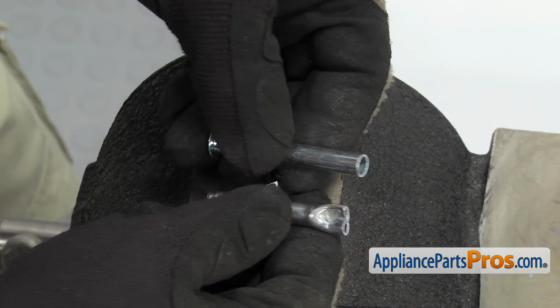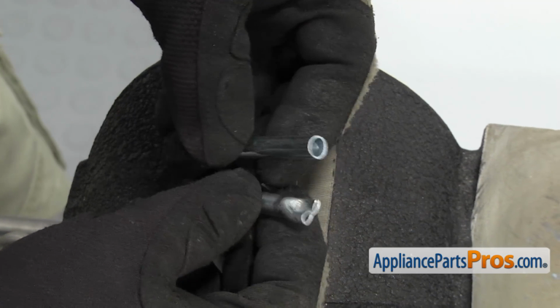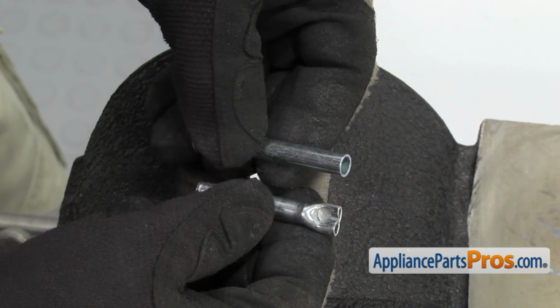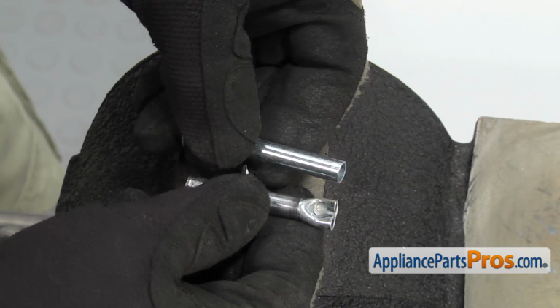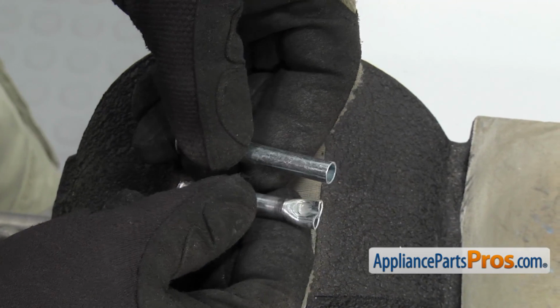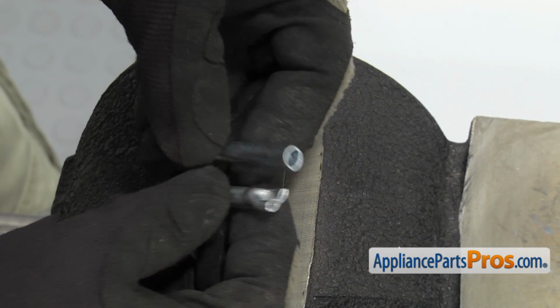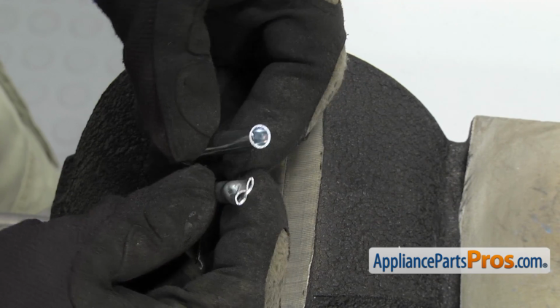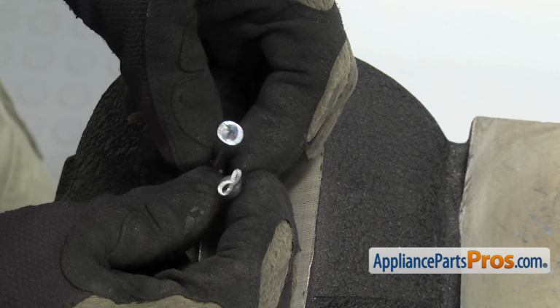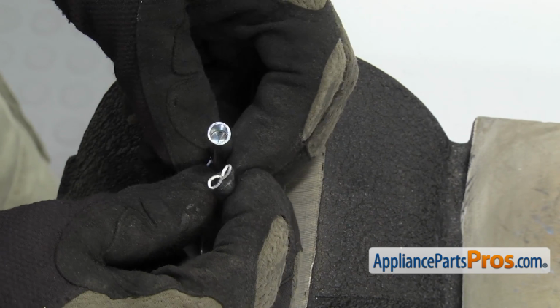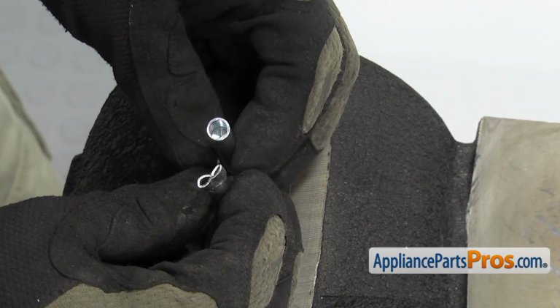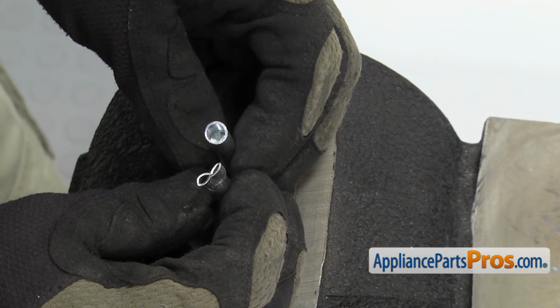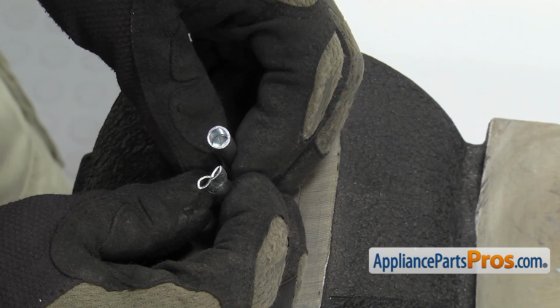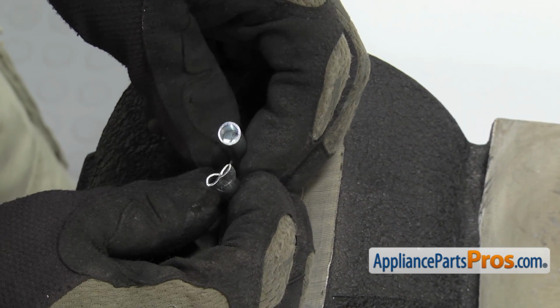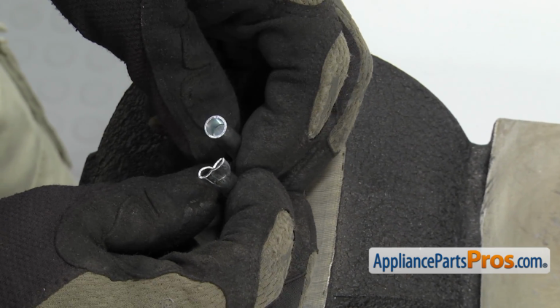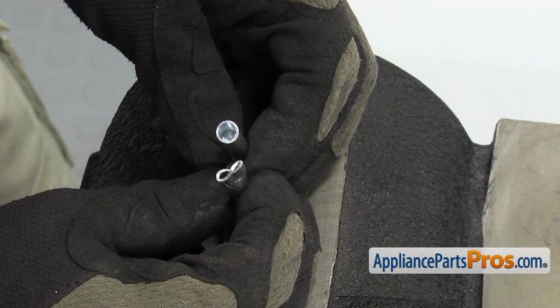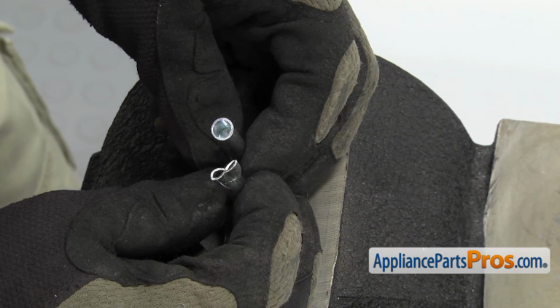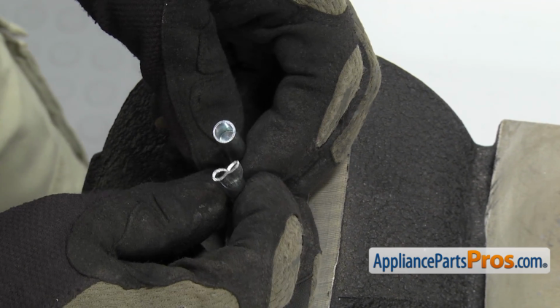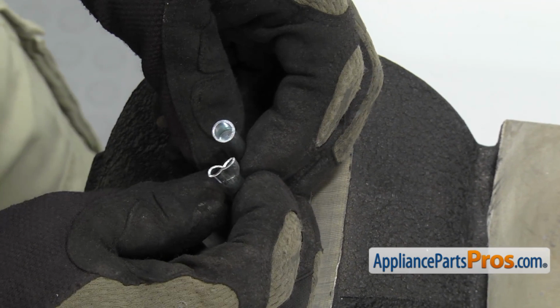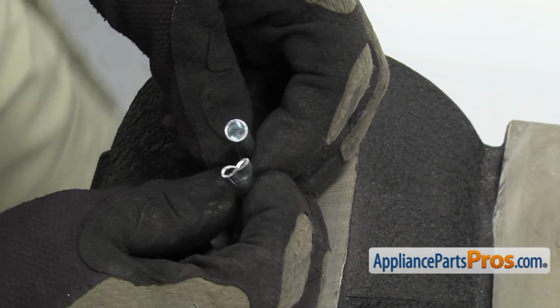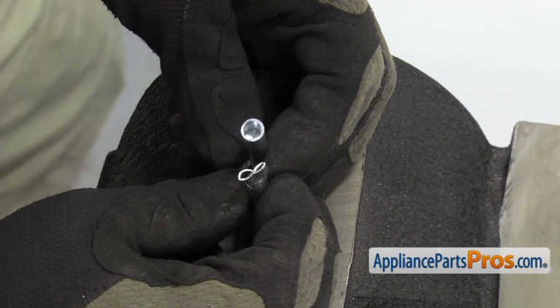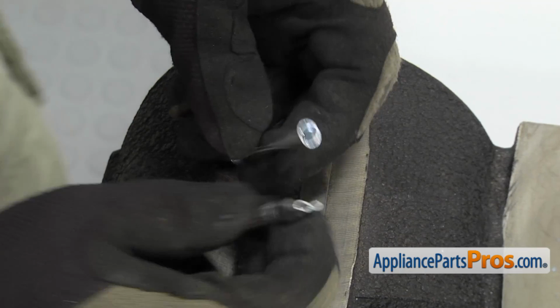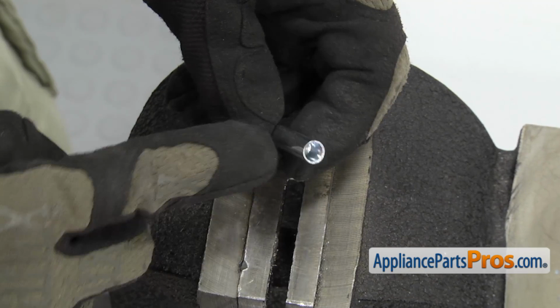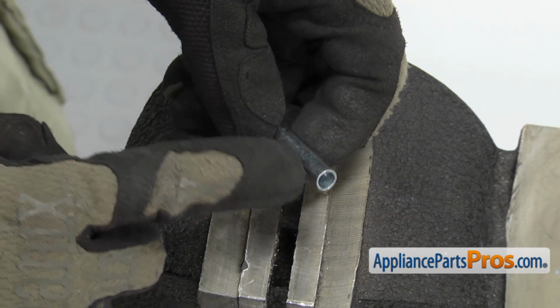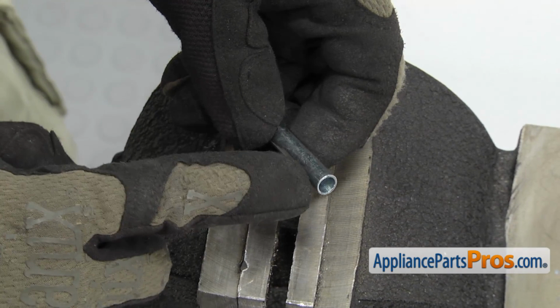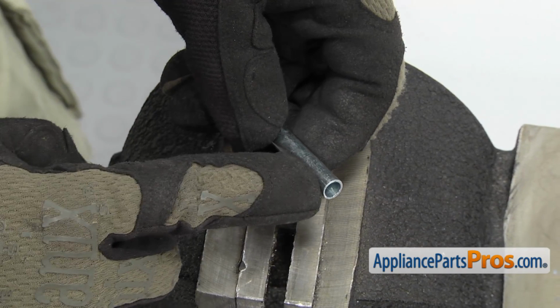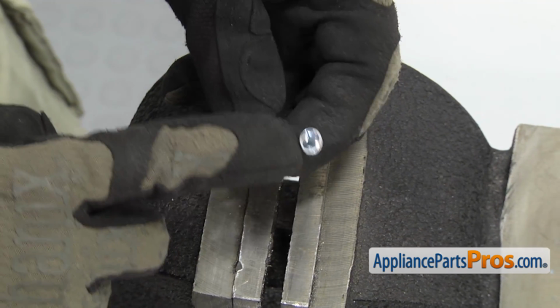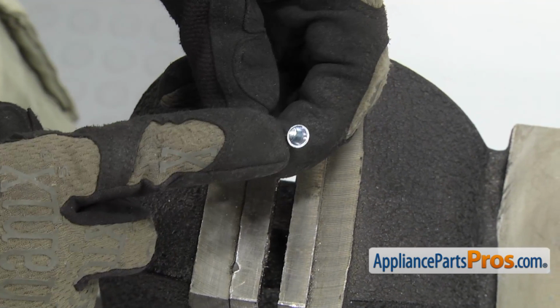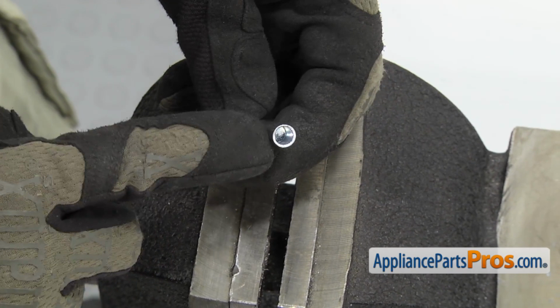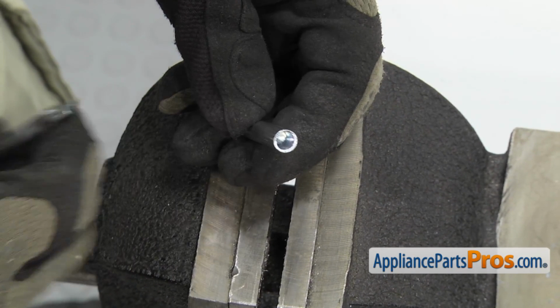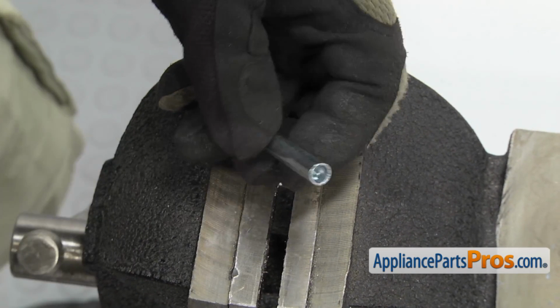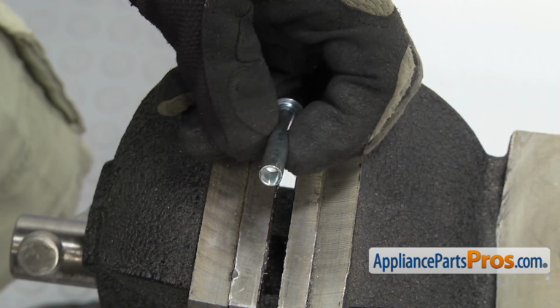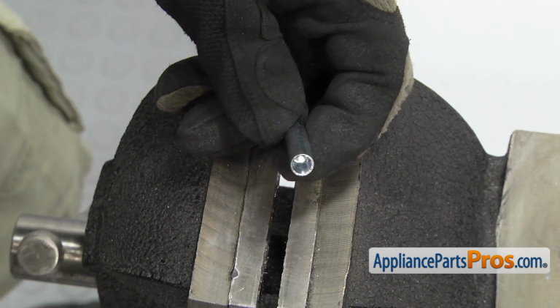Looking at the old axle, you can see they crimped it with some sort of machine. It's pretty heavy metal. We're not going to be able to crimp that with a pliers or anything. So we're going to drill a small hole and put a cotter pin through this end to hold the axle in place.